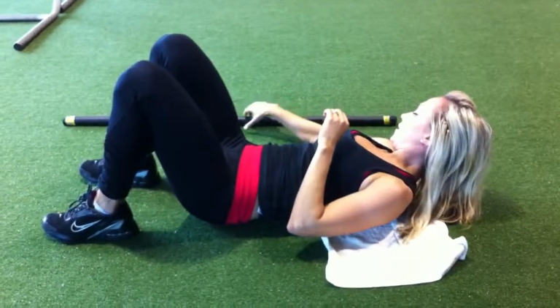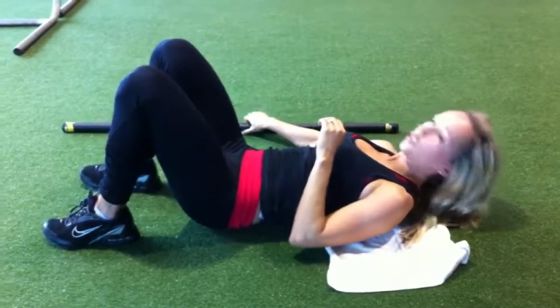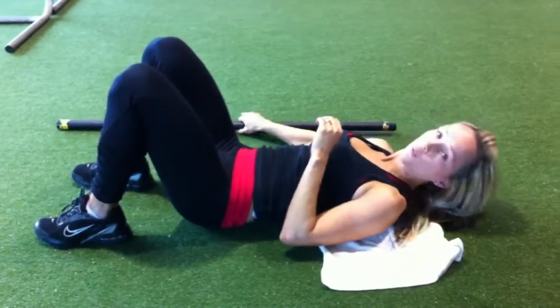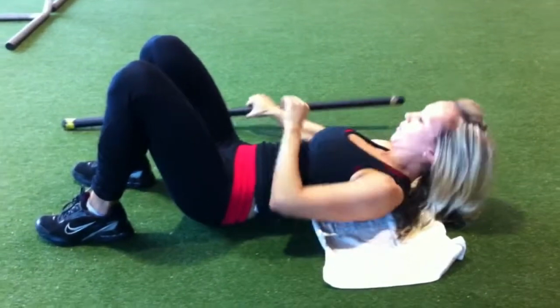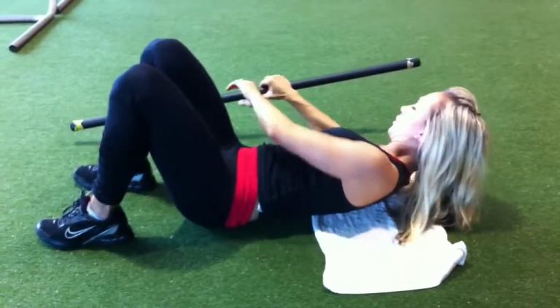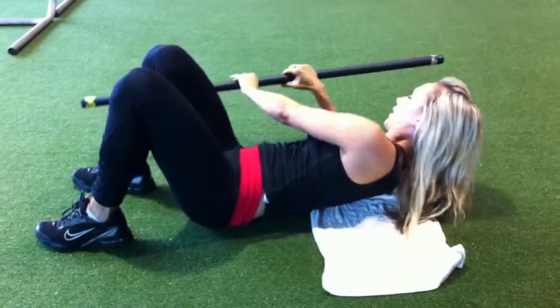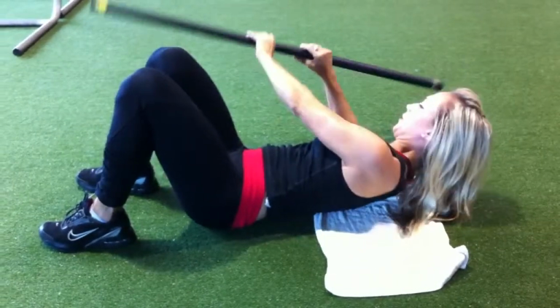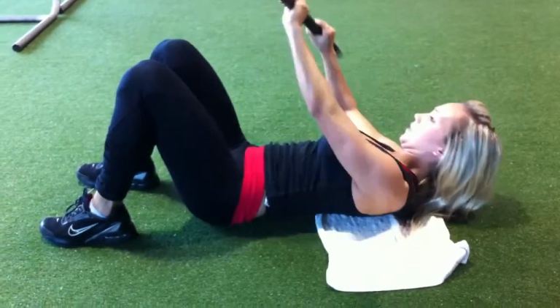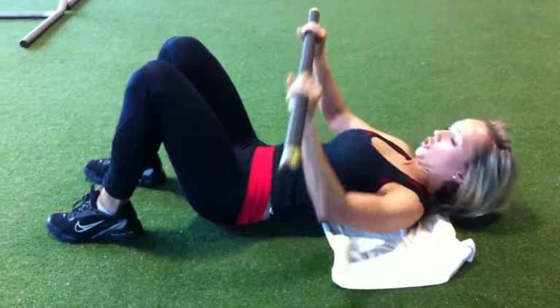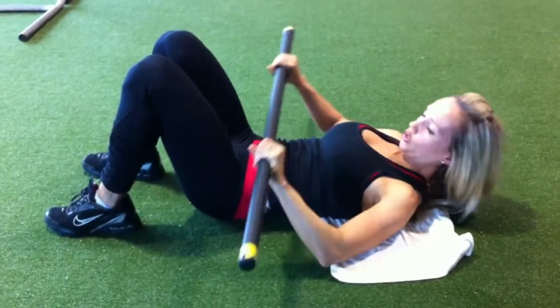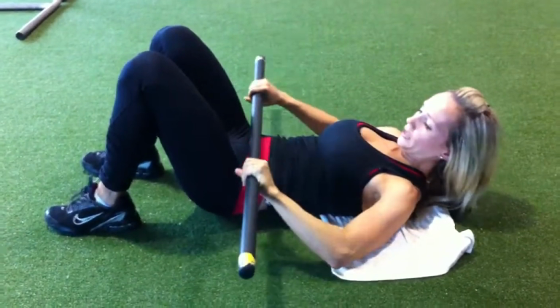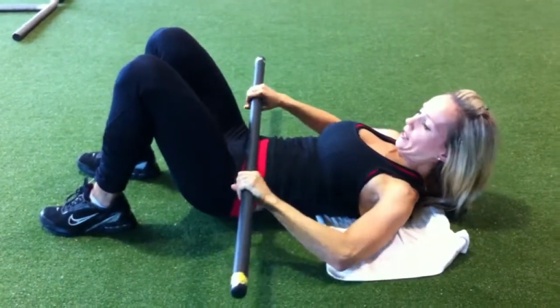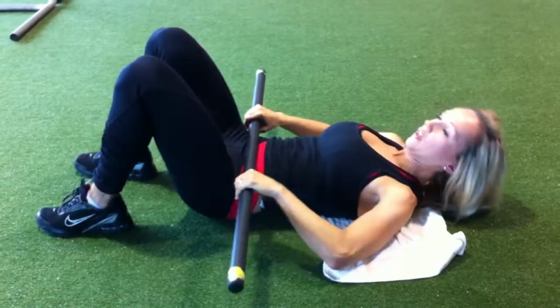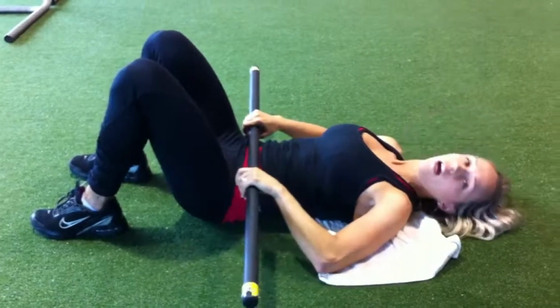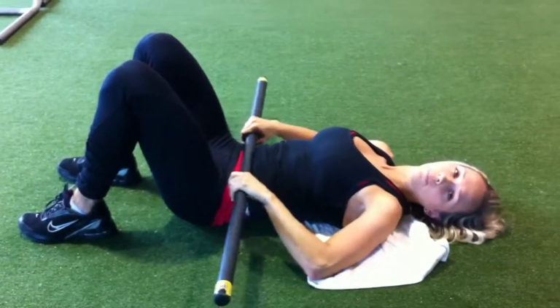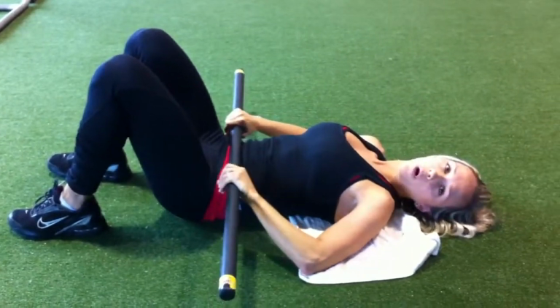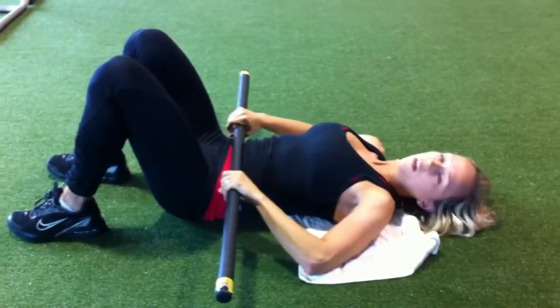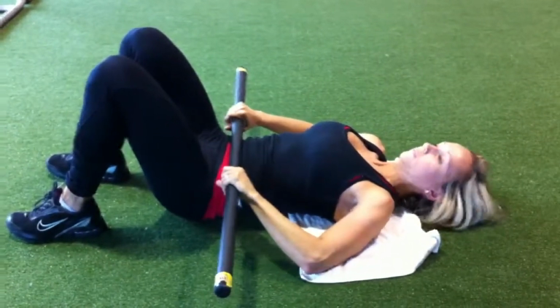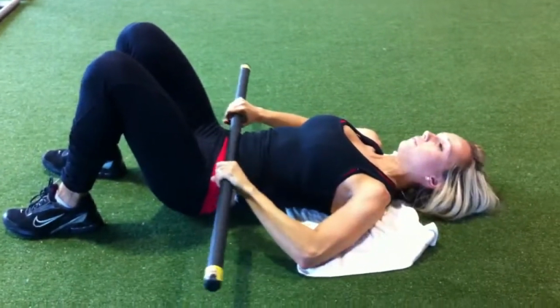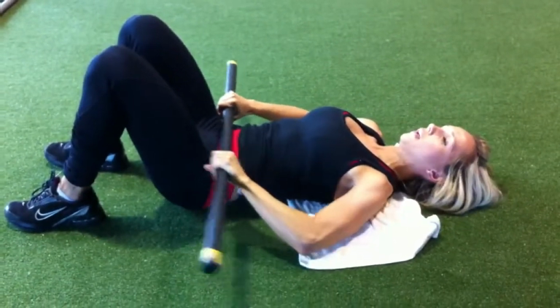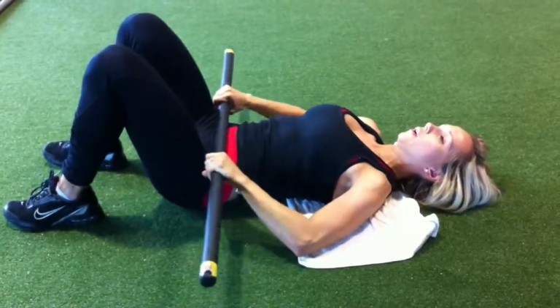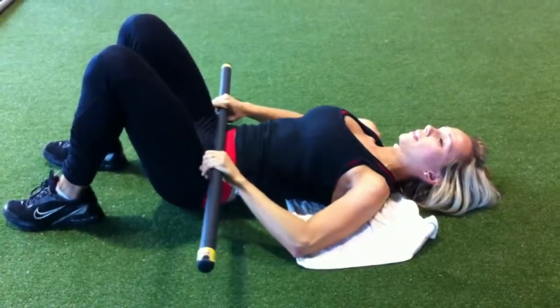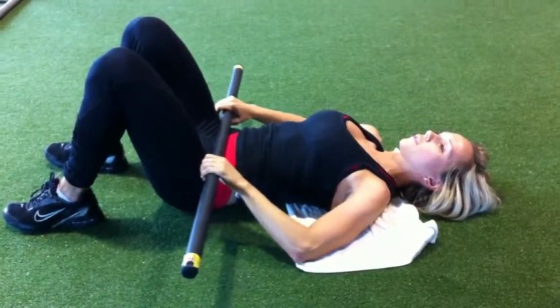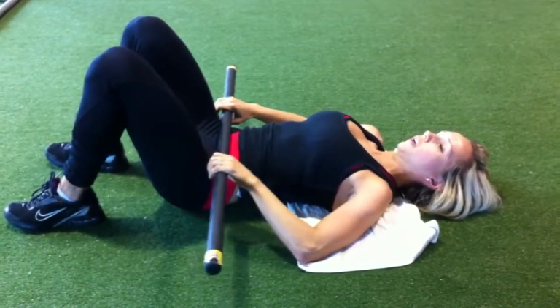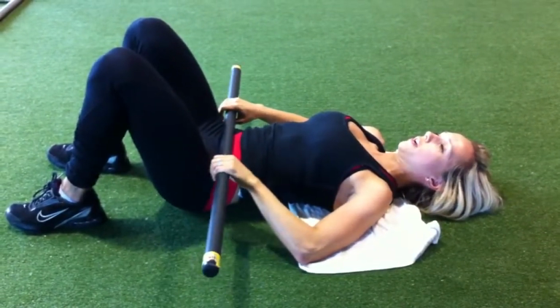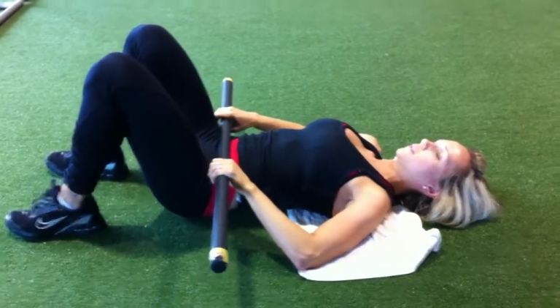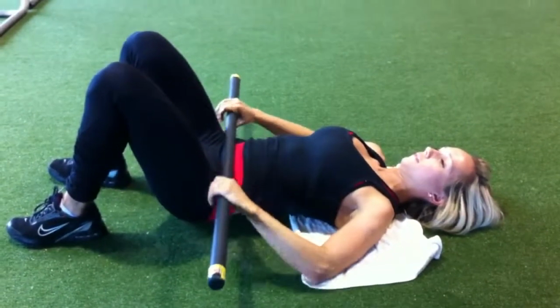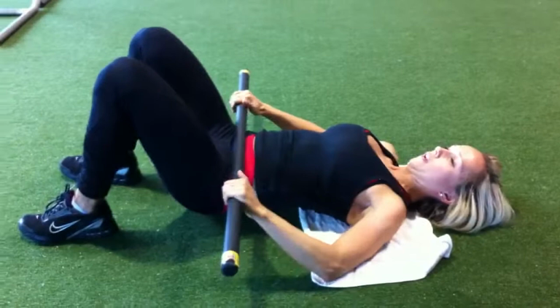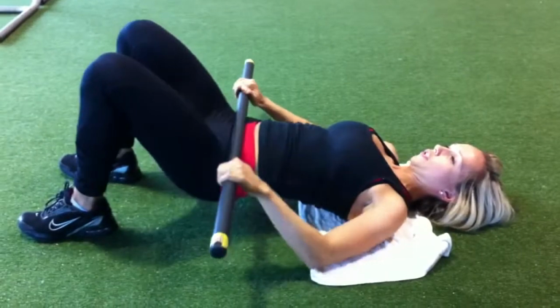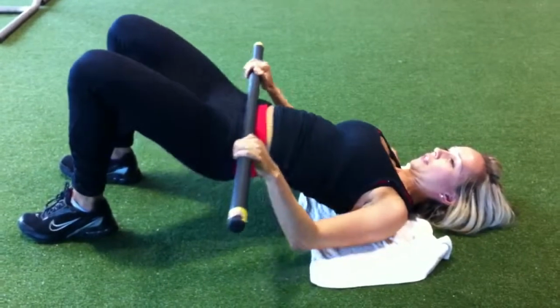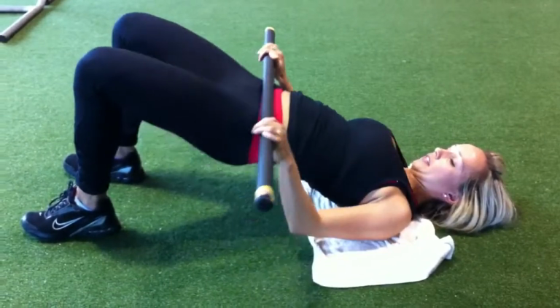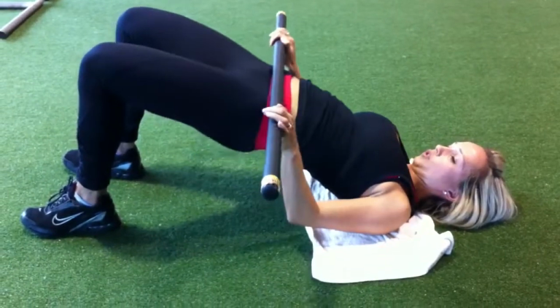Now this is what a weighted one would look like. You can use a plate or a bar, pressing it completely on your hips, and do the exact same movement.